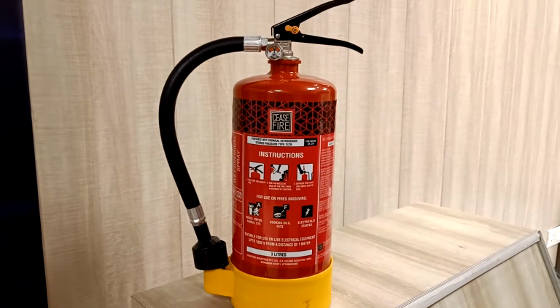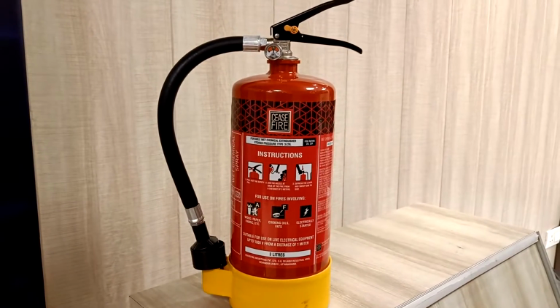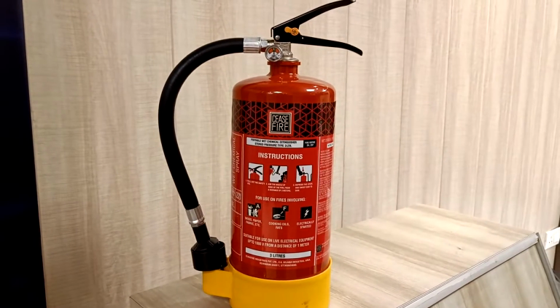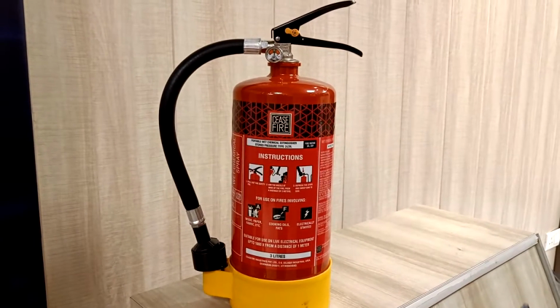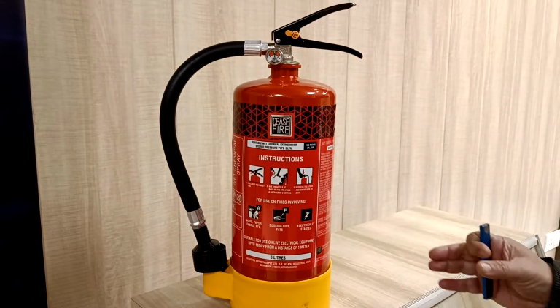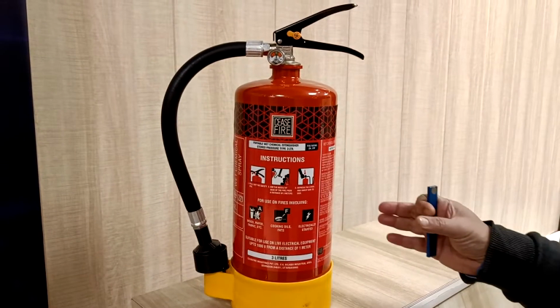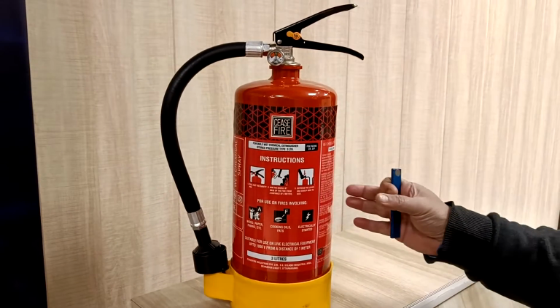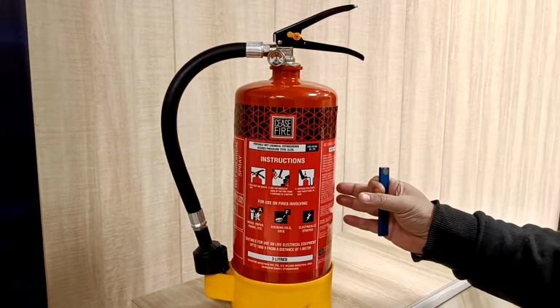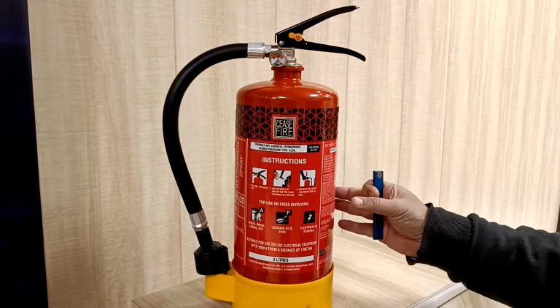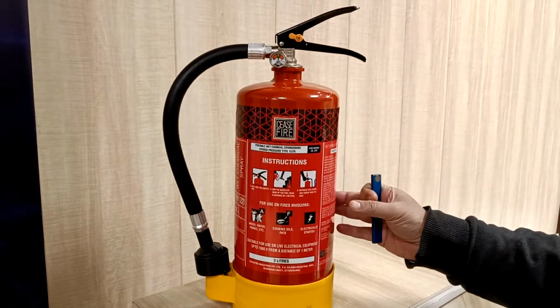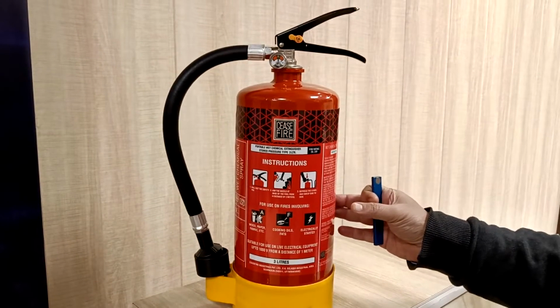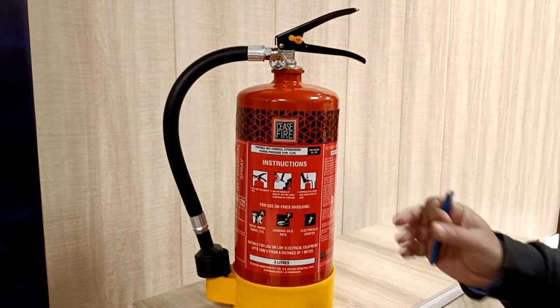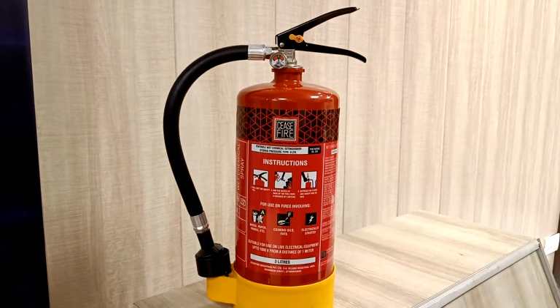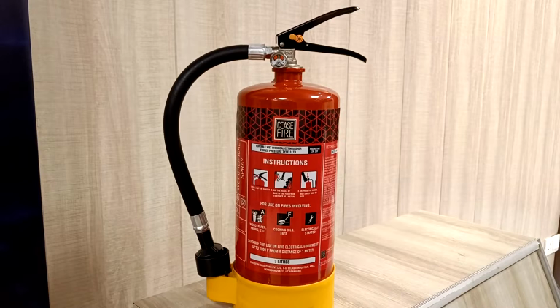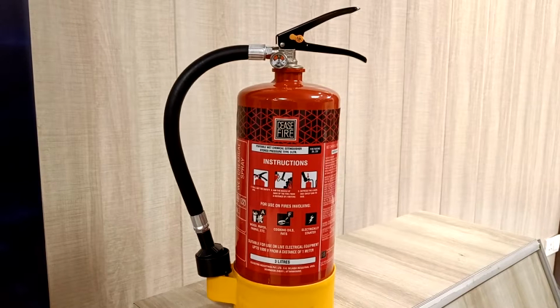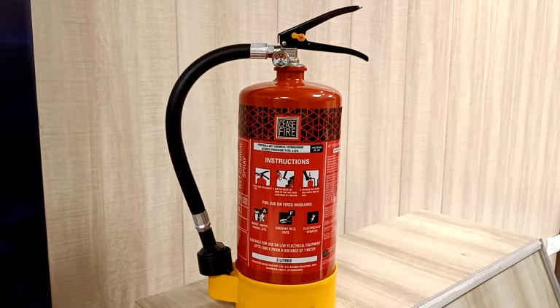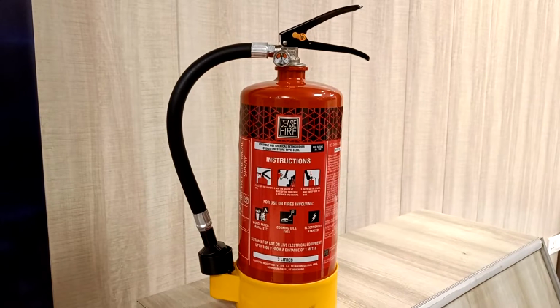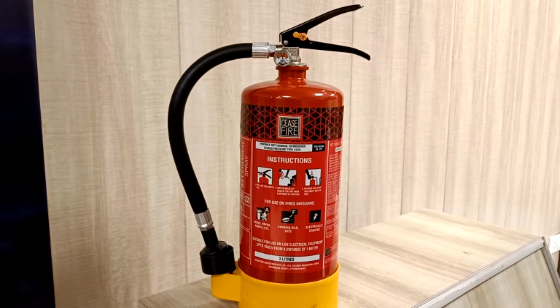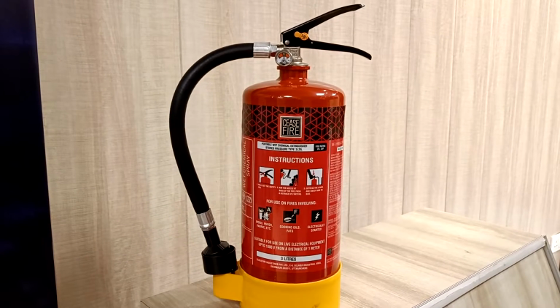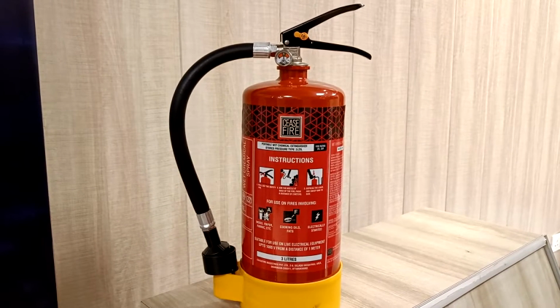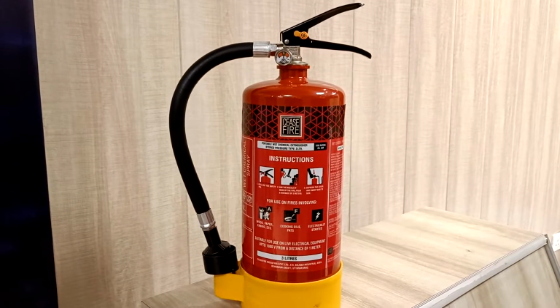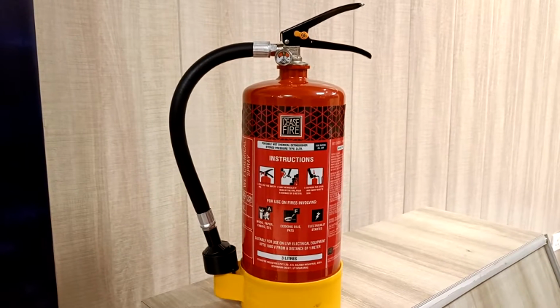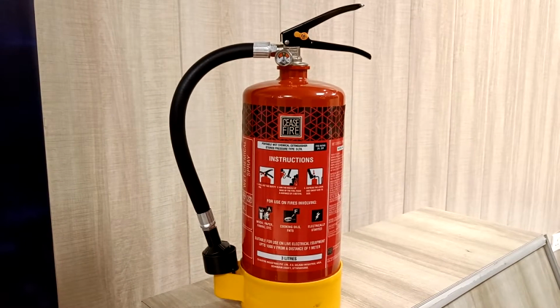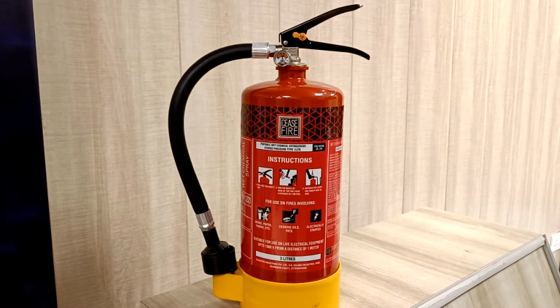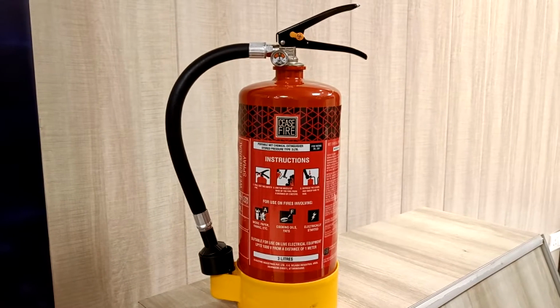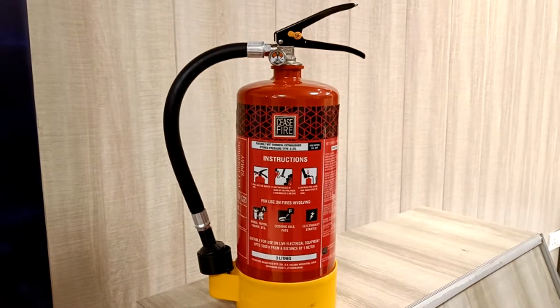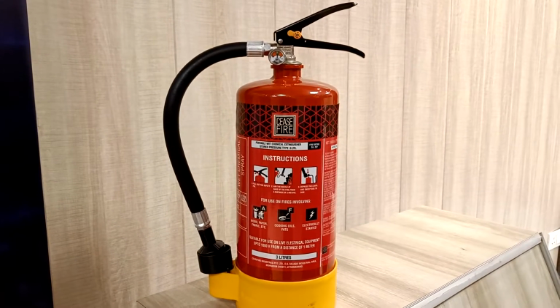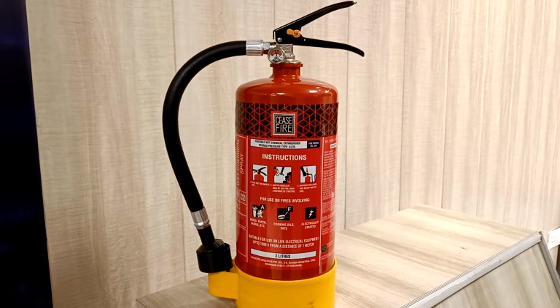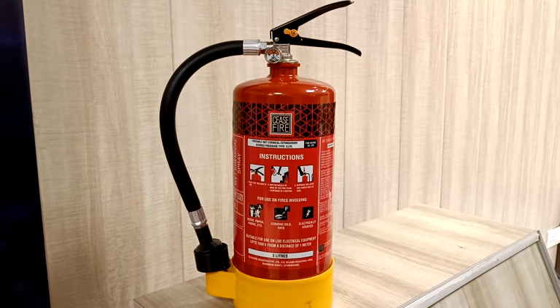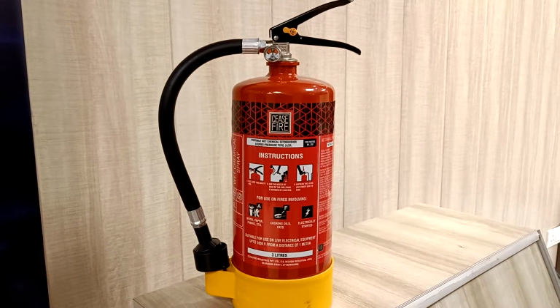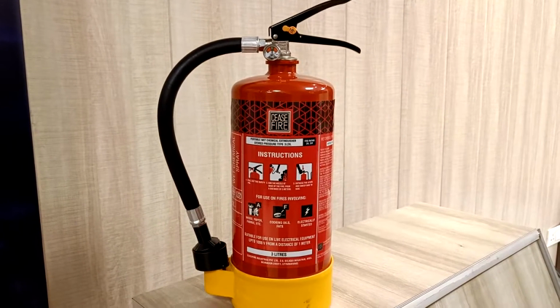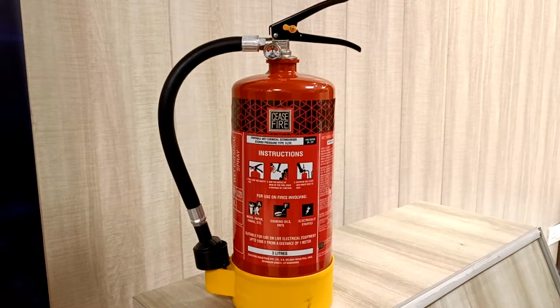Today we have the 3 litre wet chemical fire extinguisher from CeaseFire. It works on class A and class F fires.